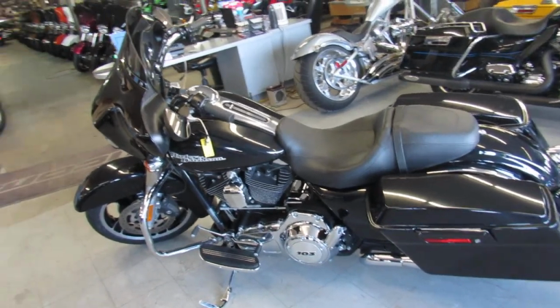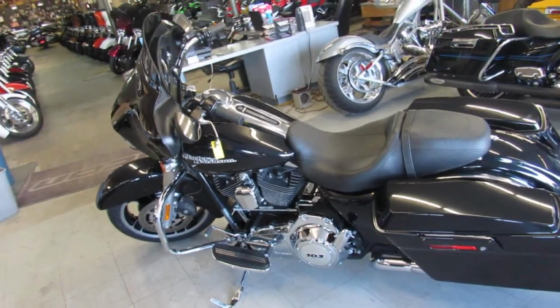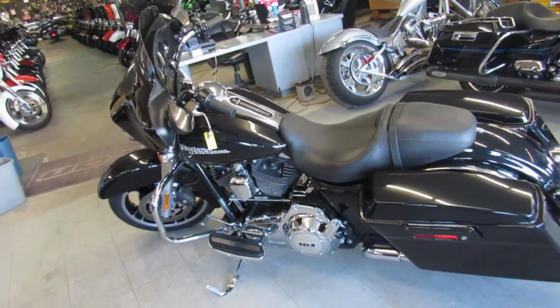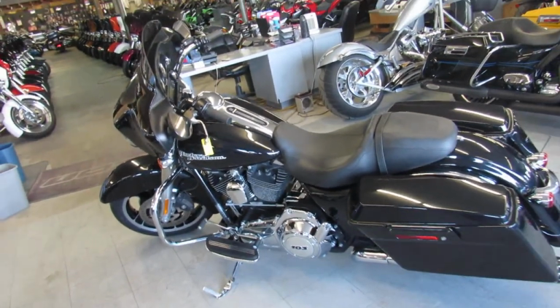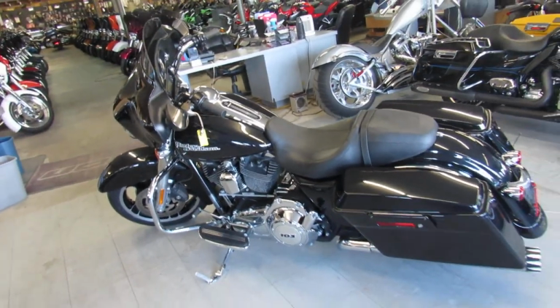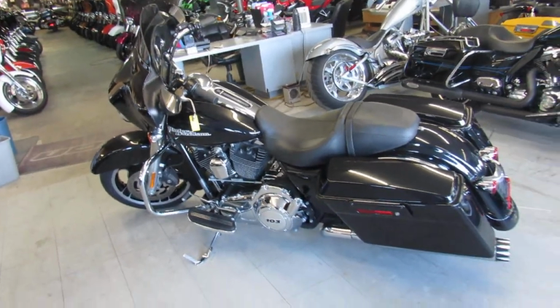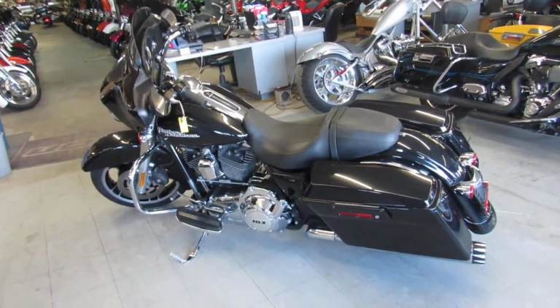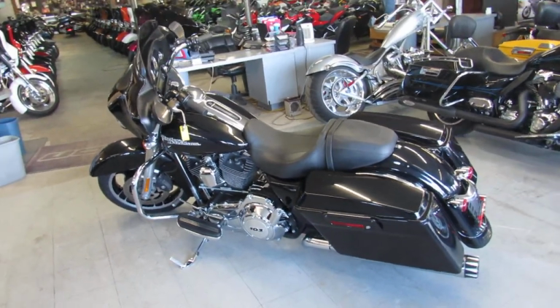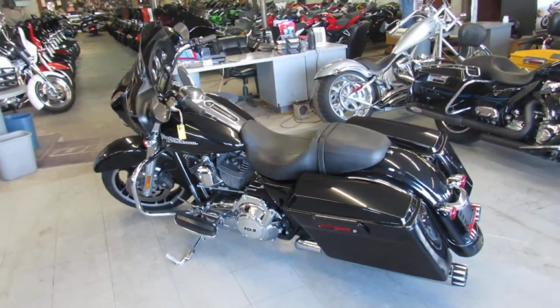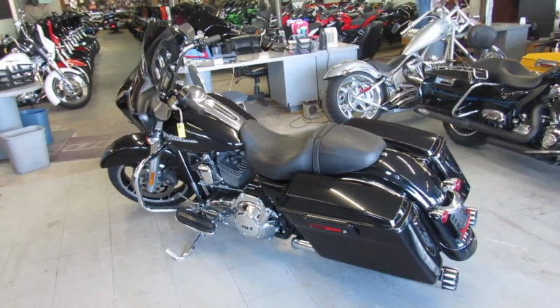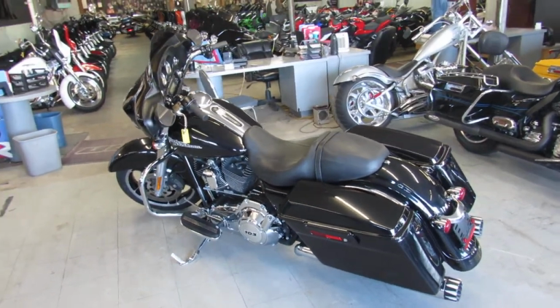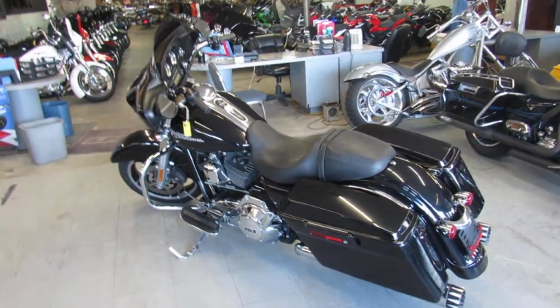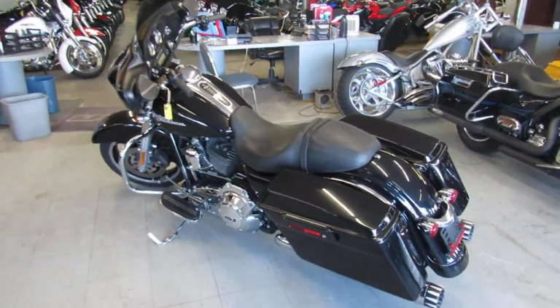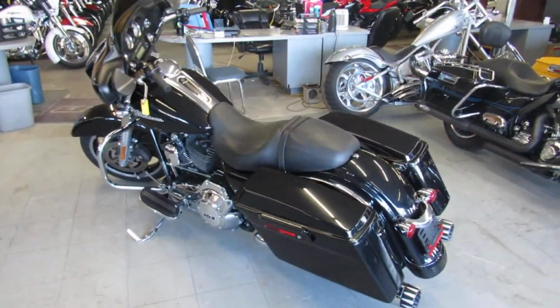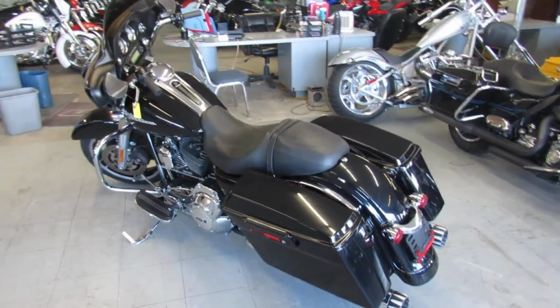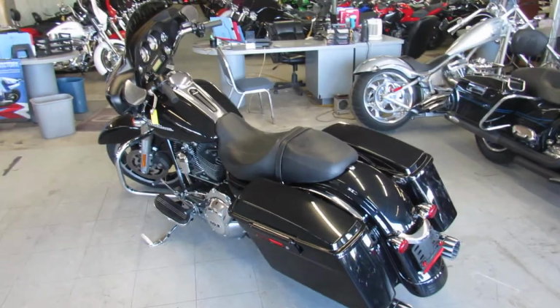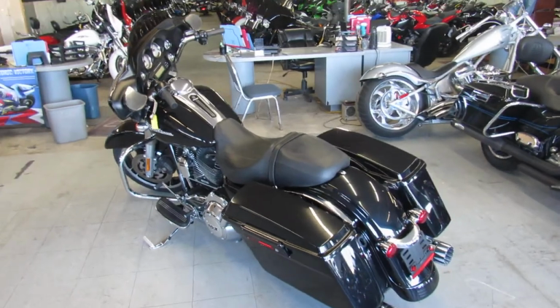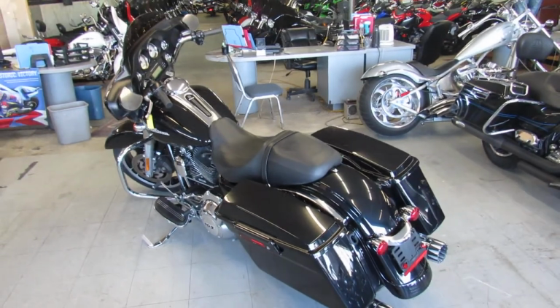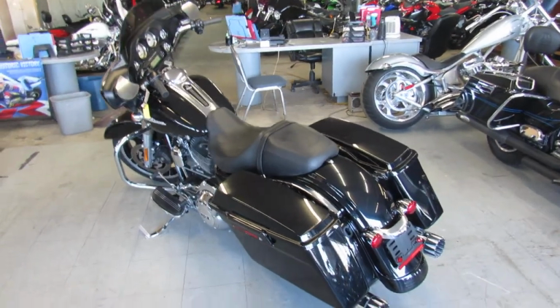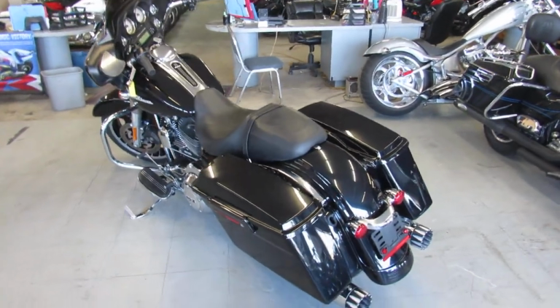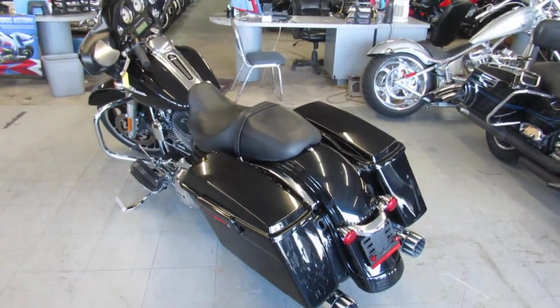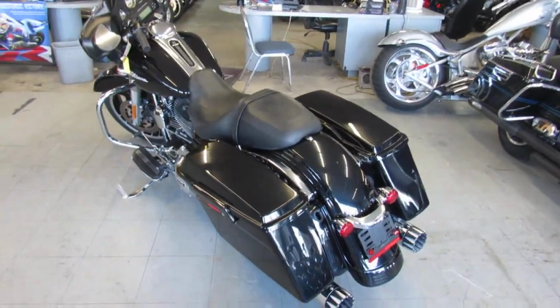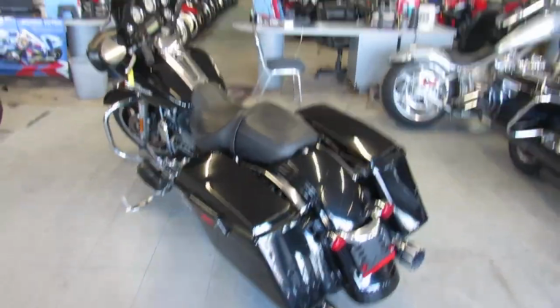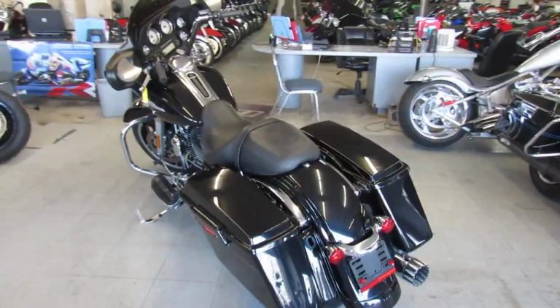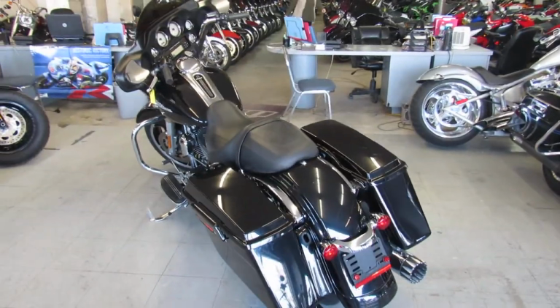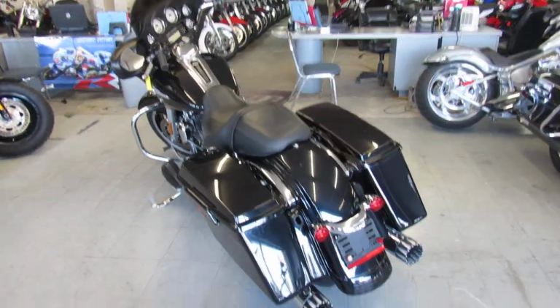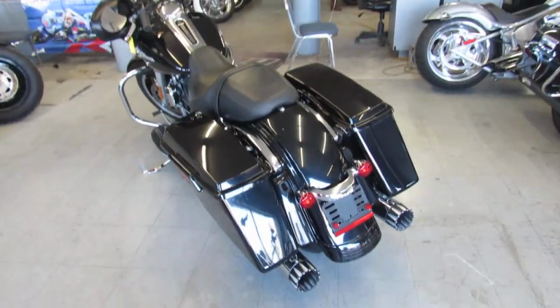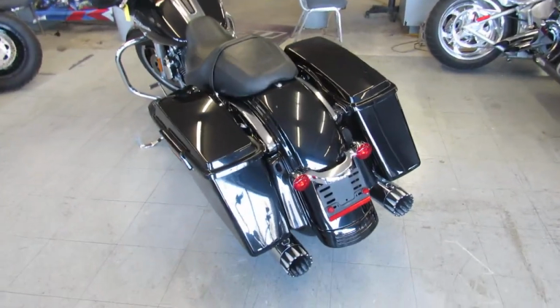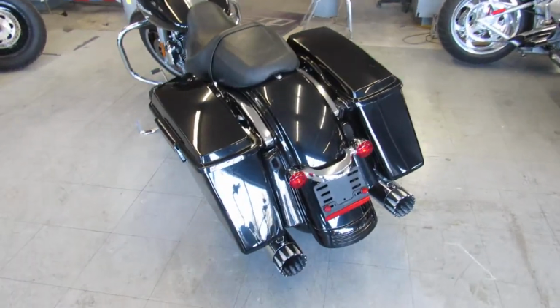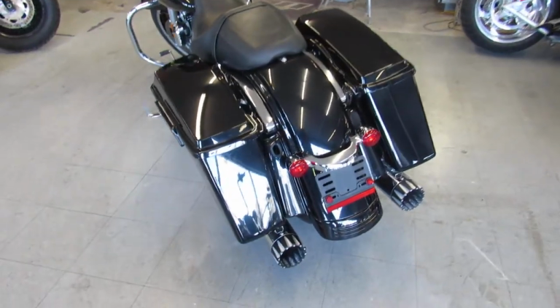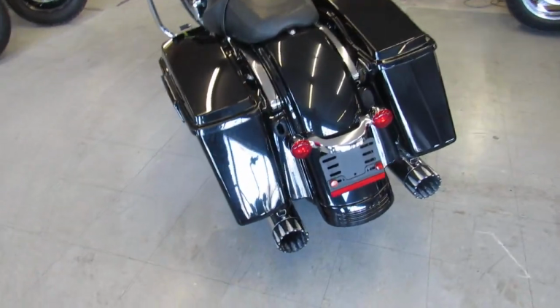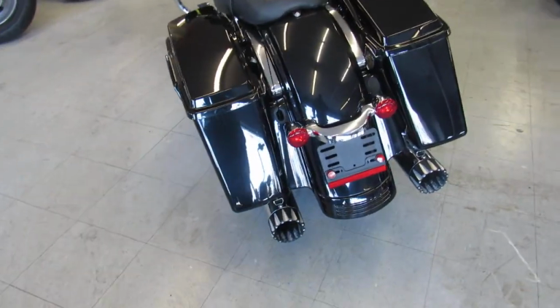Hey guys, it's ApprovalPowerSports.com here. We've got over 70 of these used Street Glides in stock on our showroom, about 350 Harley-Davidsons total.